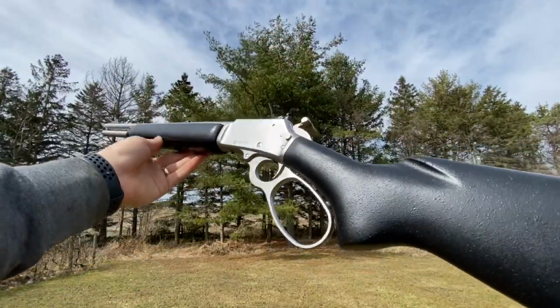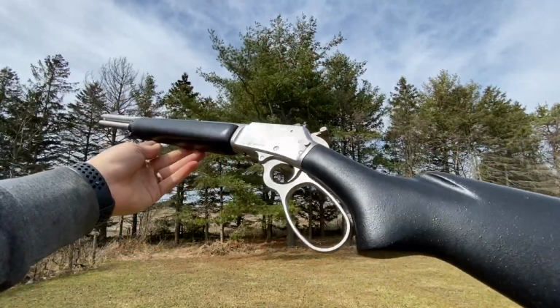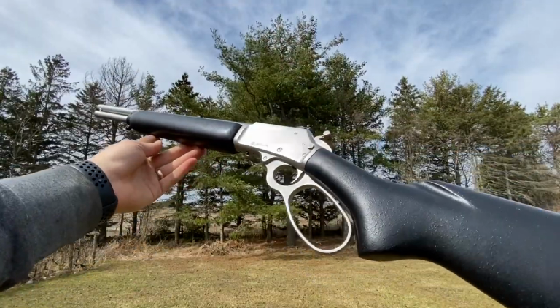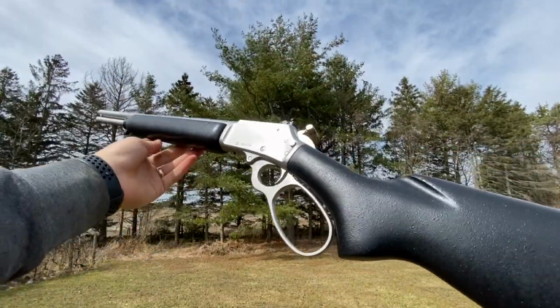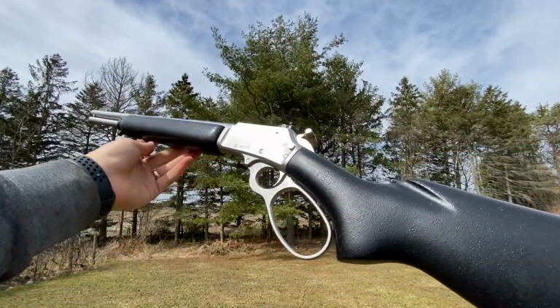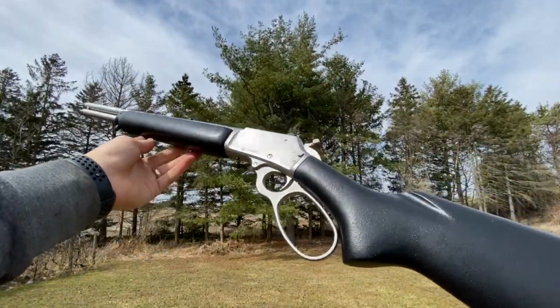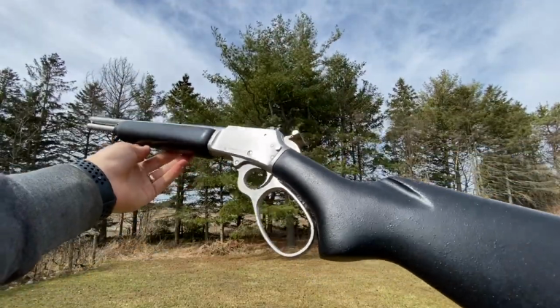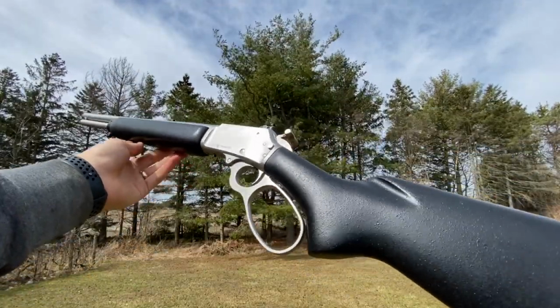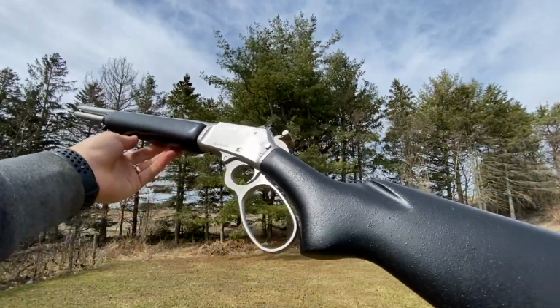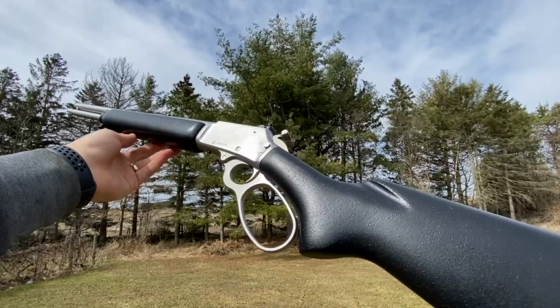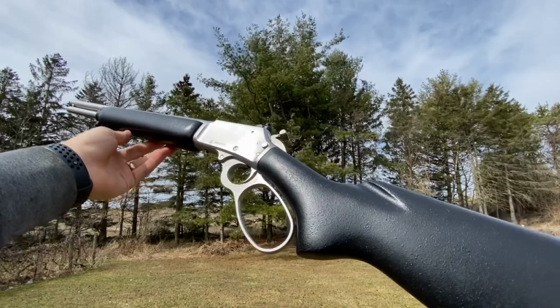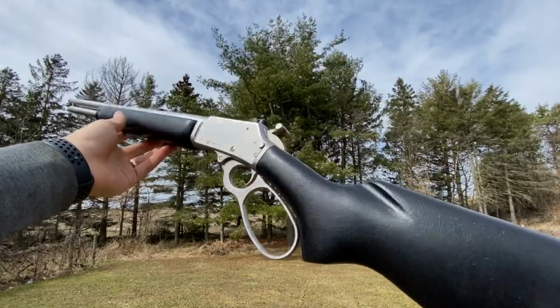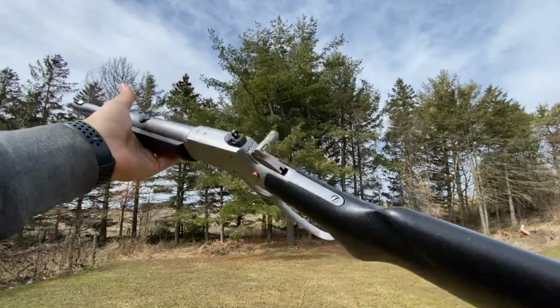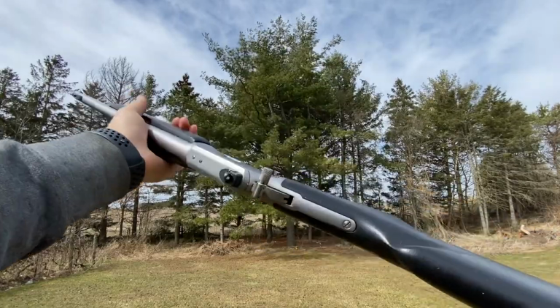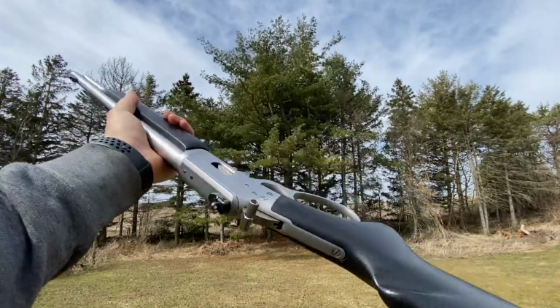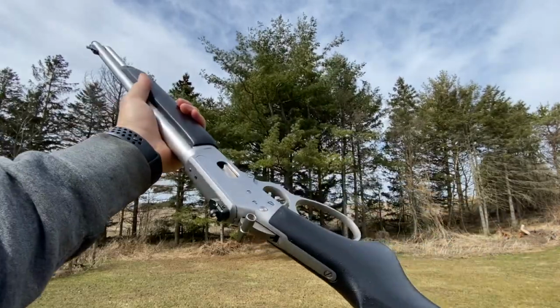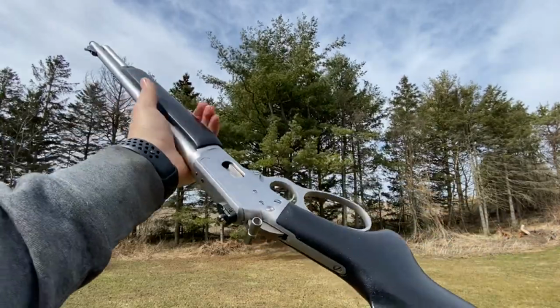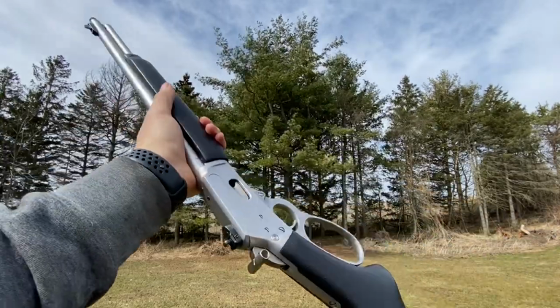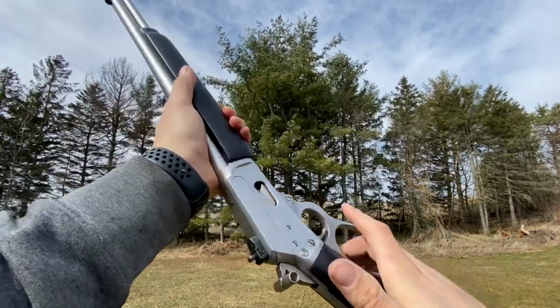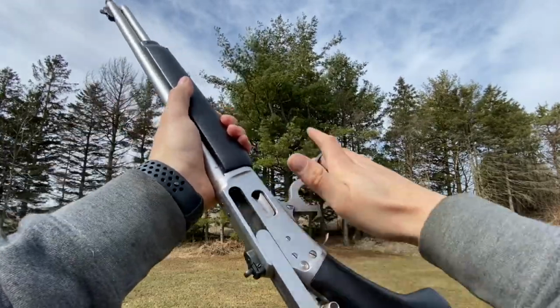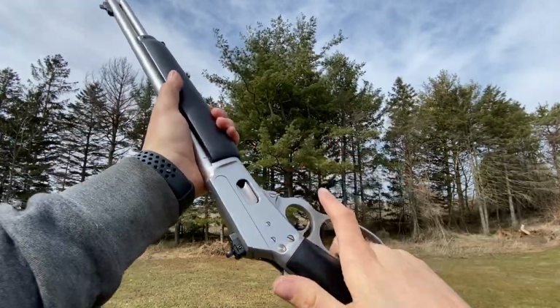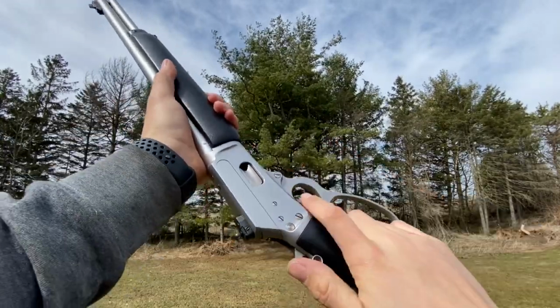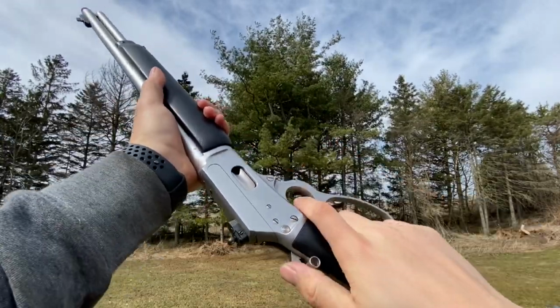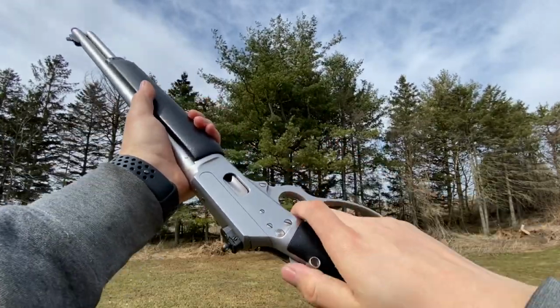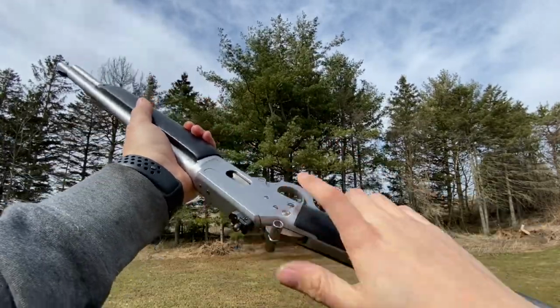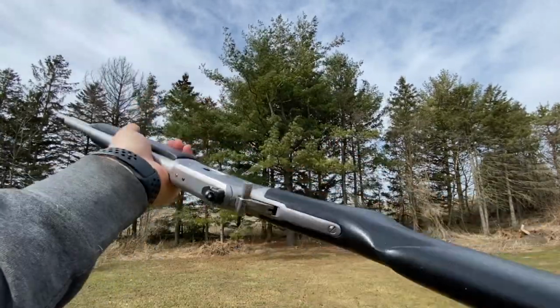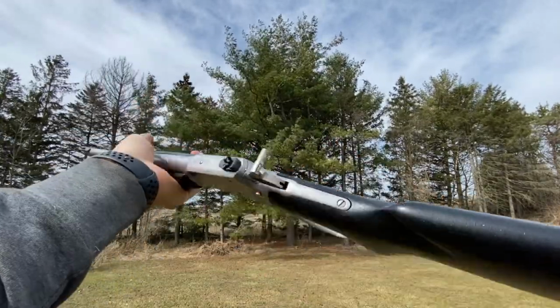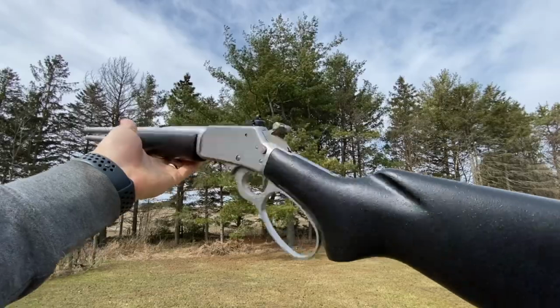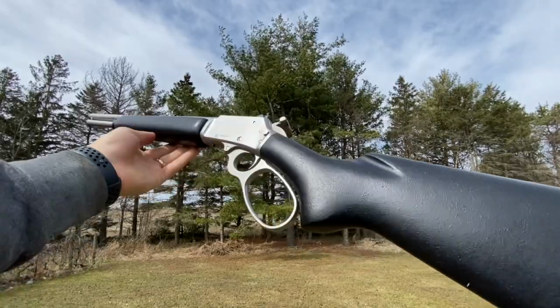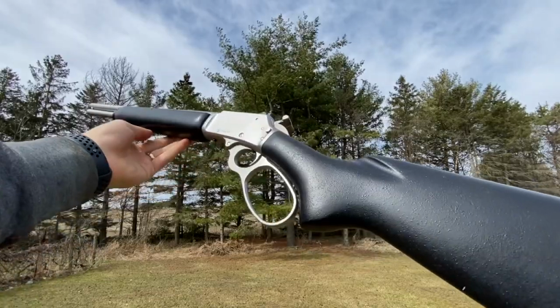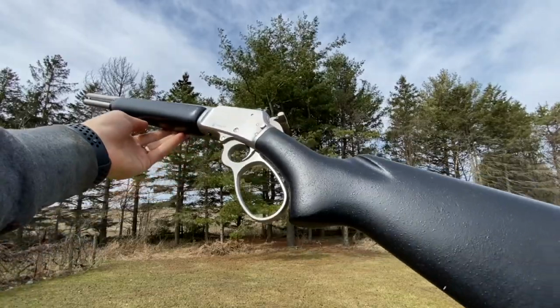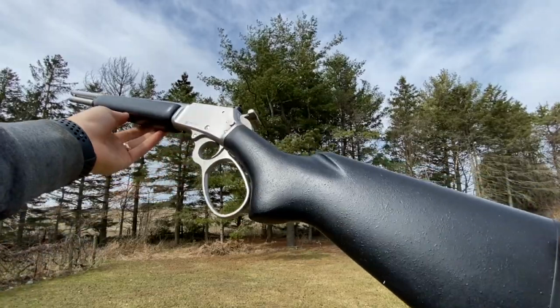Like I said, I just have a few lever action .357s — you can never have too many, but I have a few — so I'm letting this one go. If you have any questions, let me know and post in the comments. Thanks for watching.